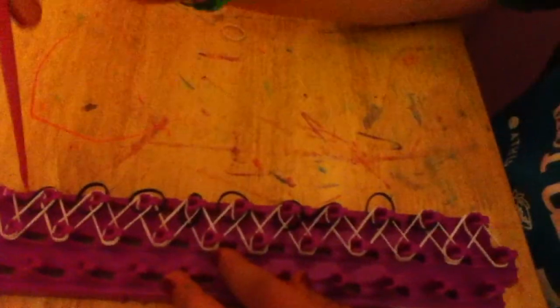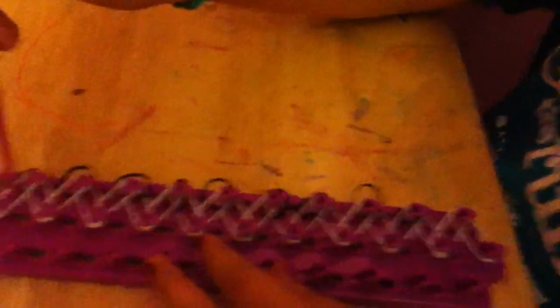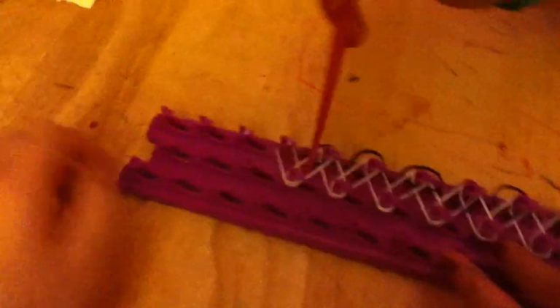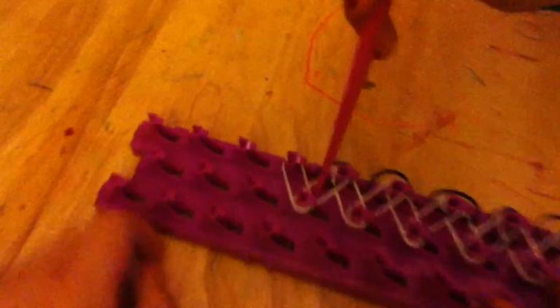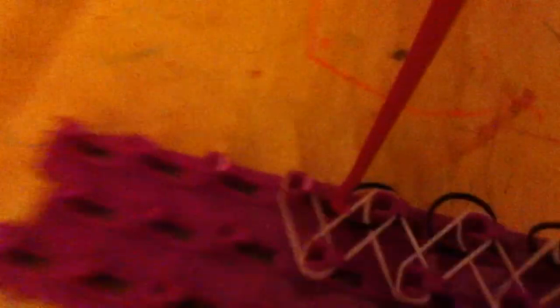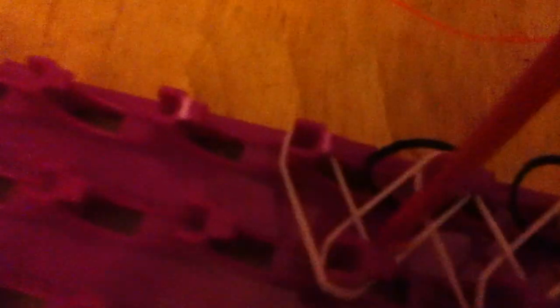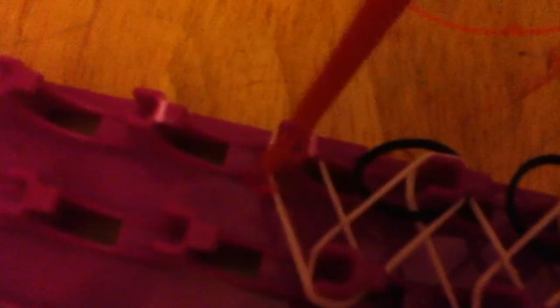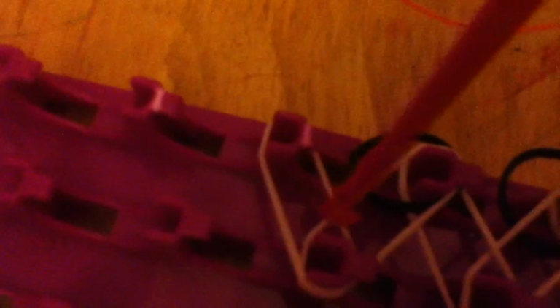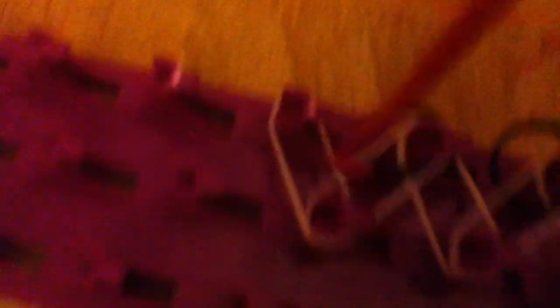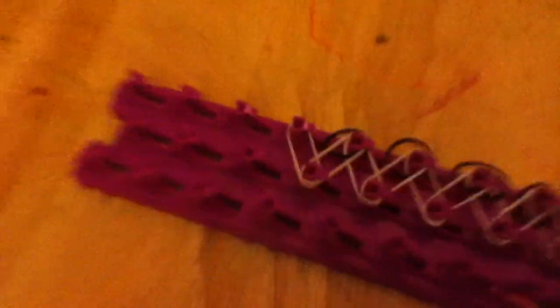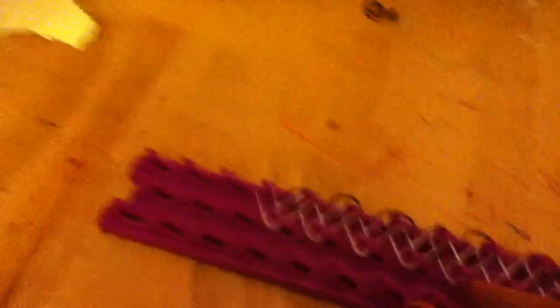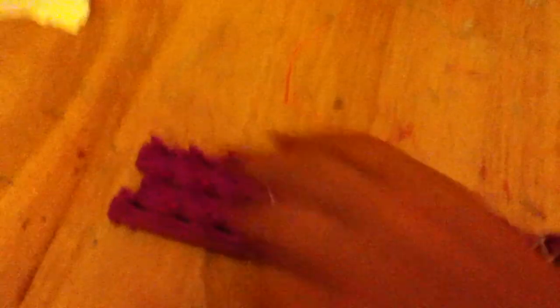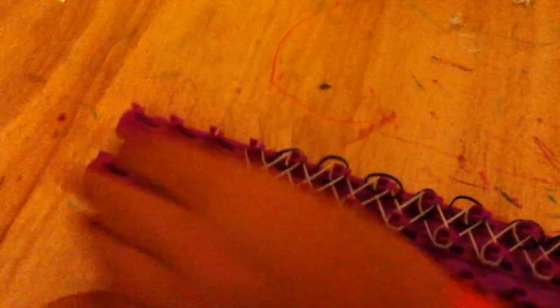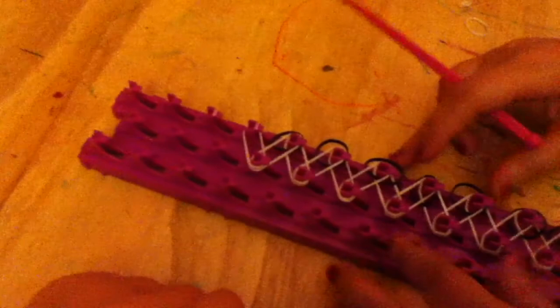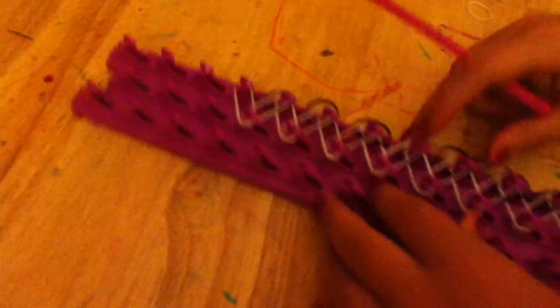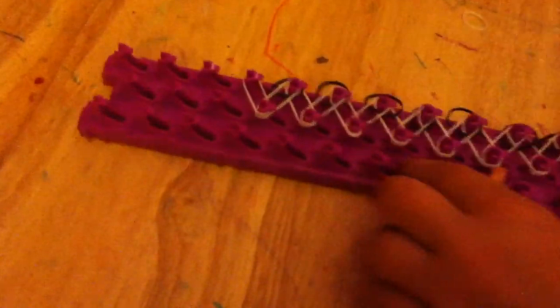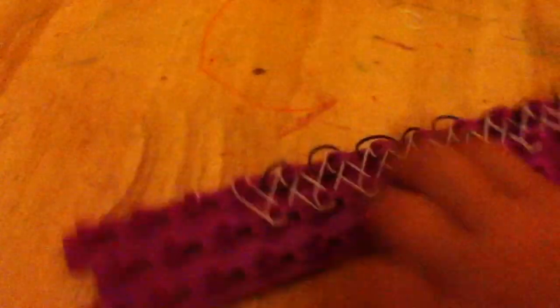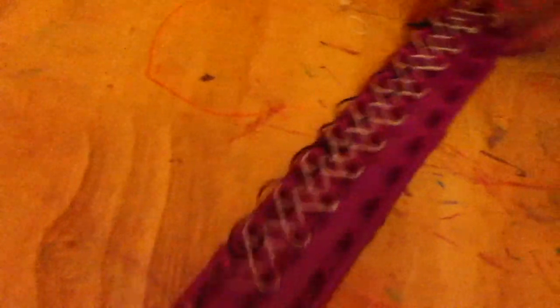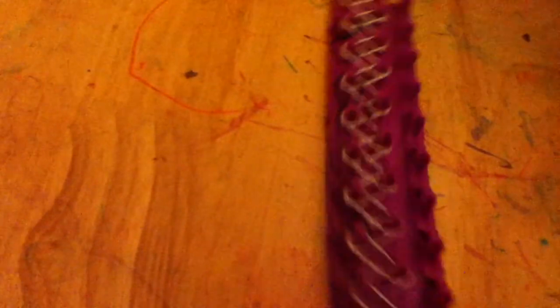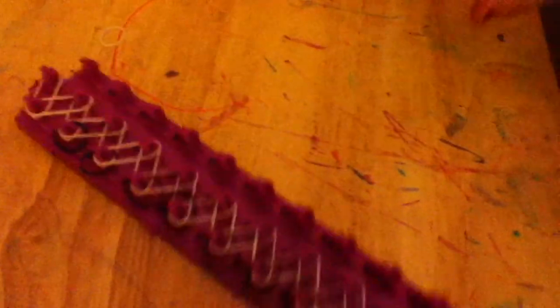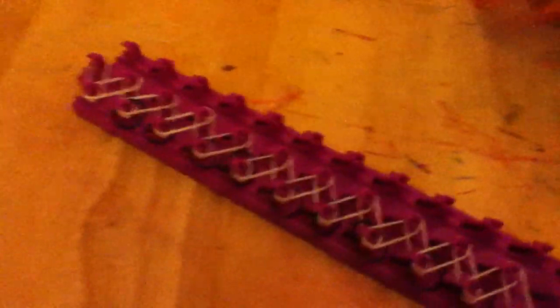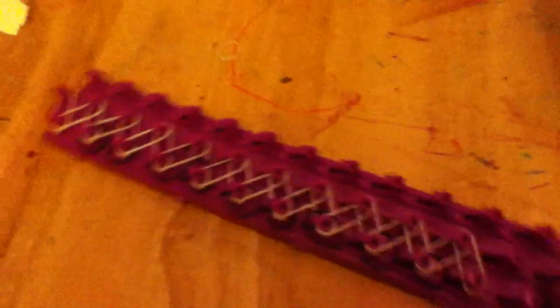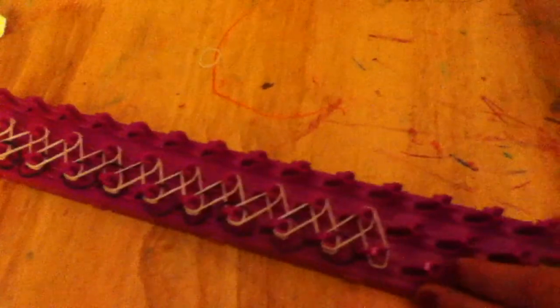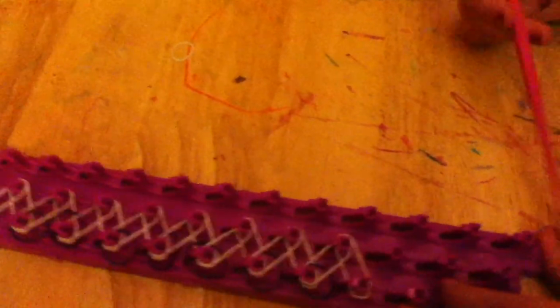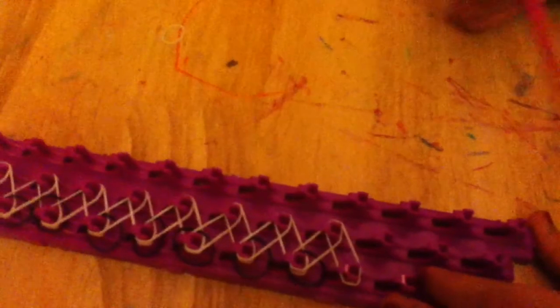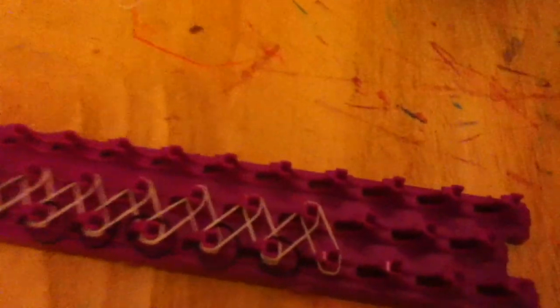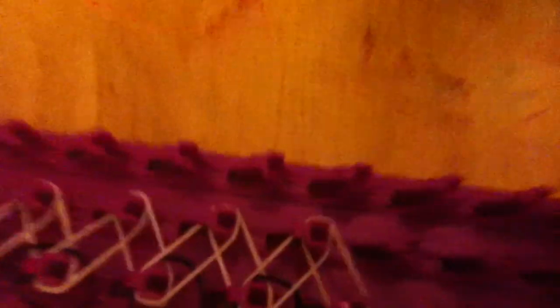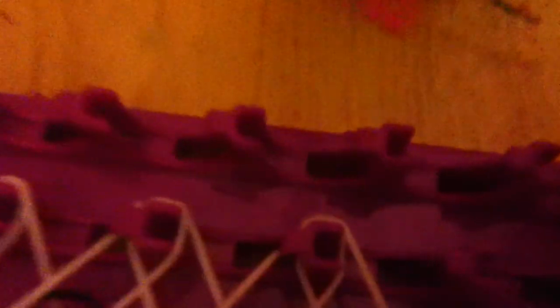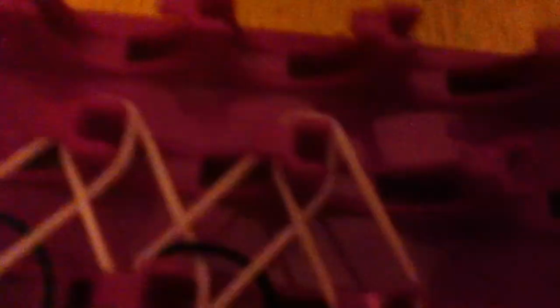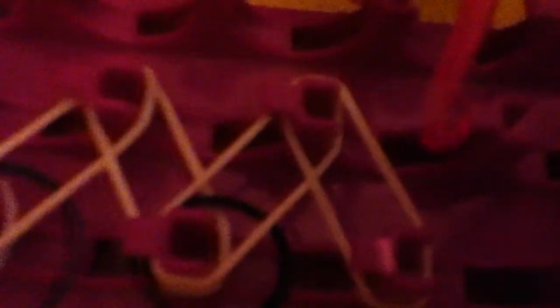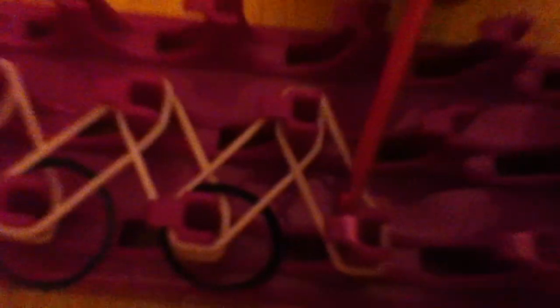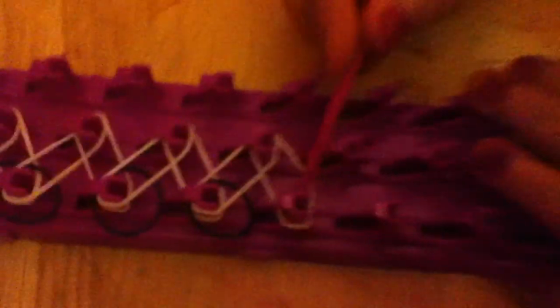You're just going to do it like regular and put two white bands, and then you're going to turn your loom around — and this is where you start the looping.